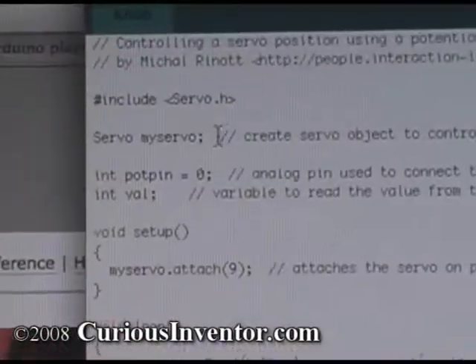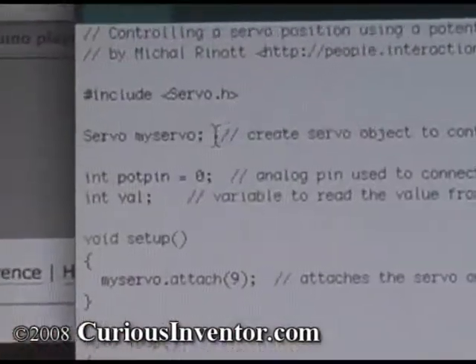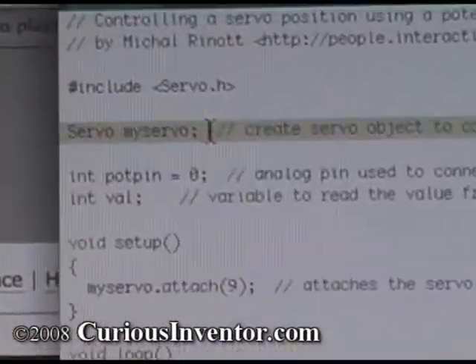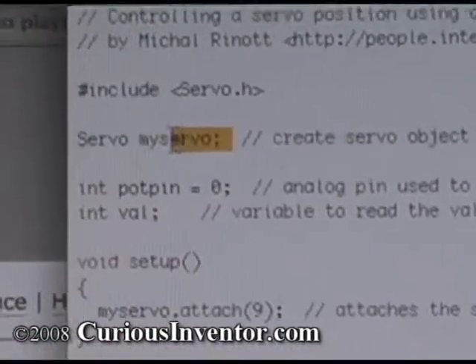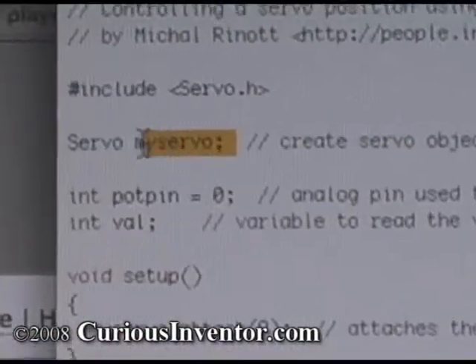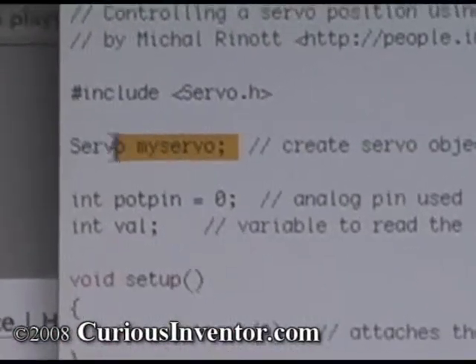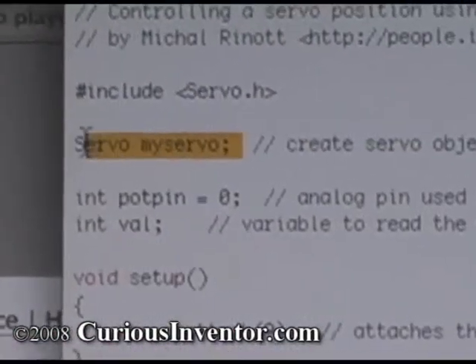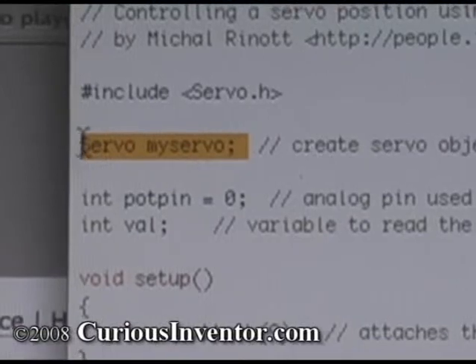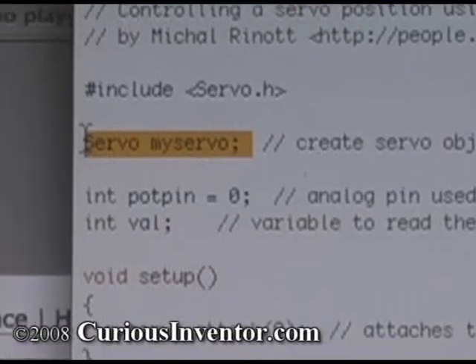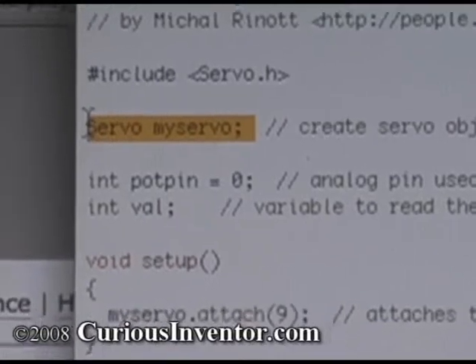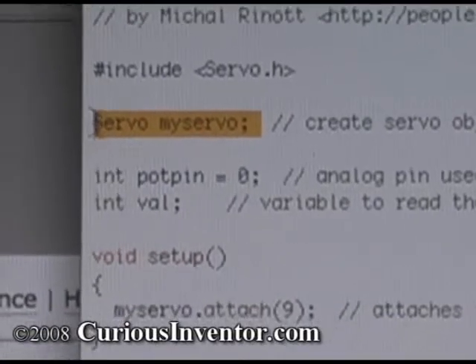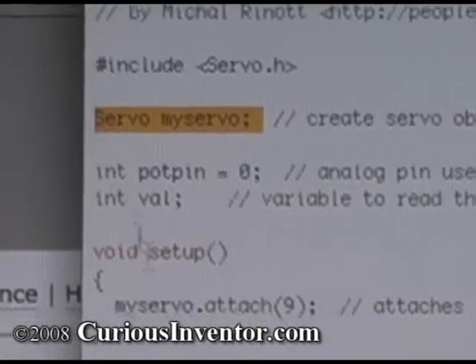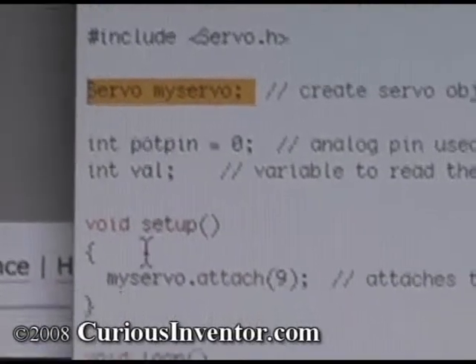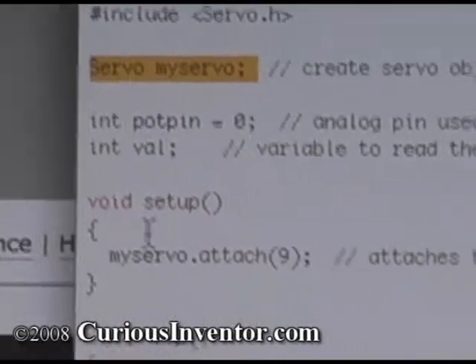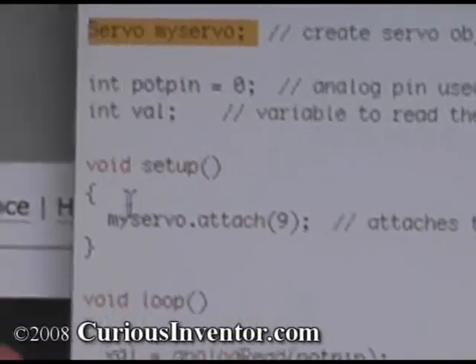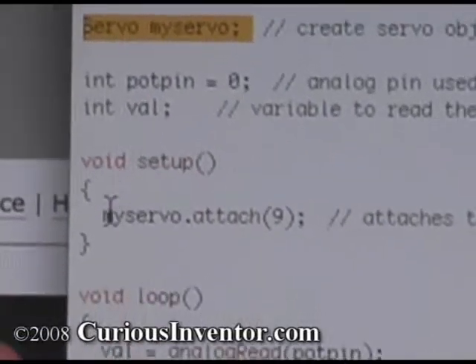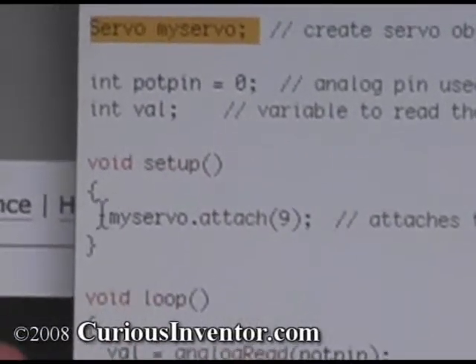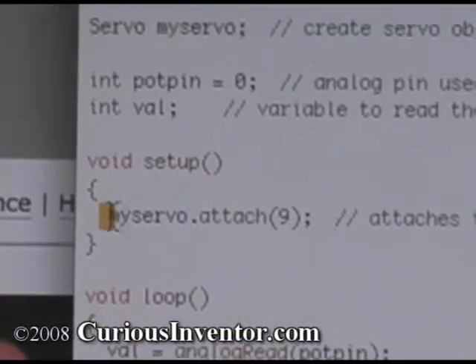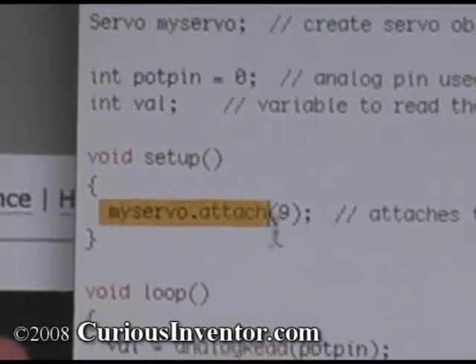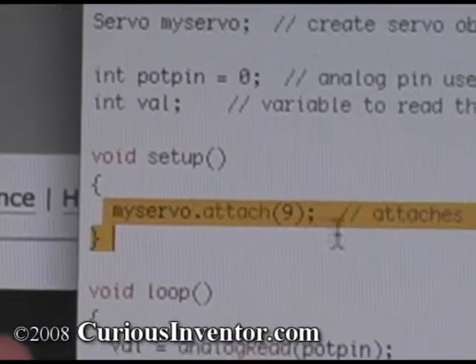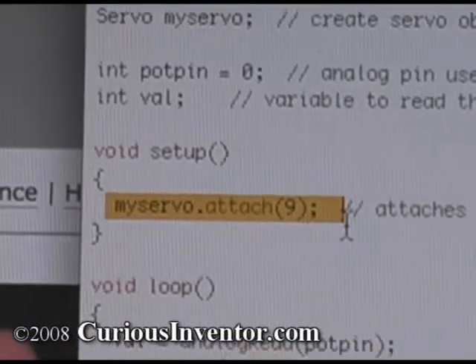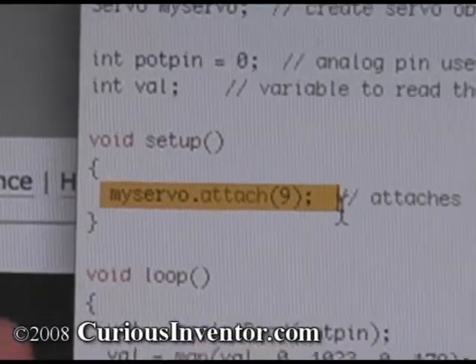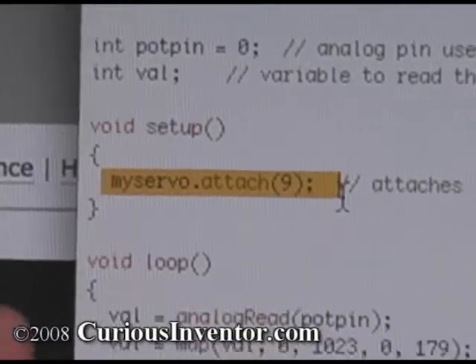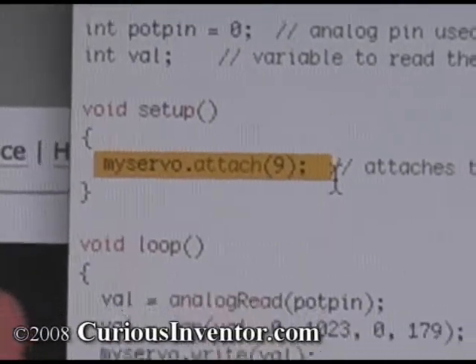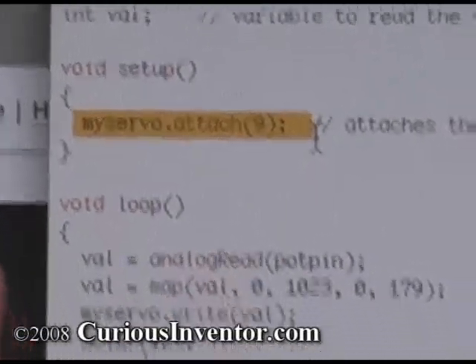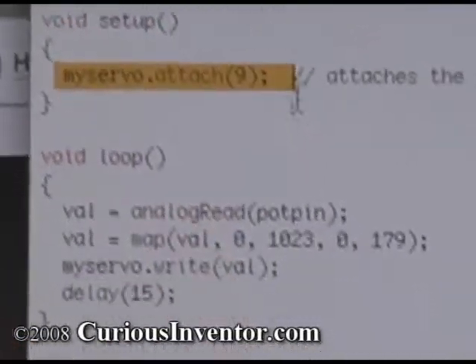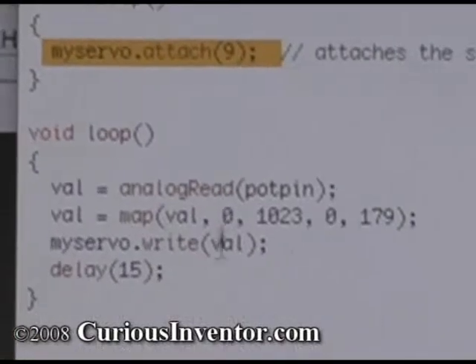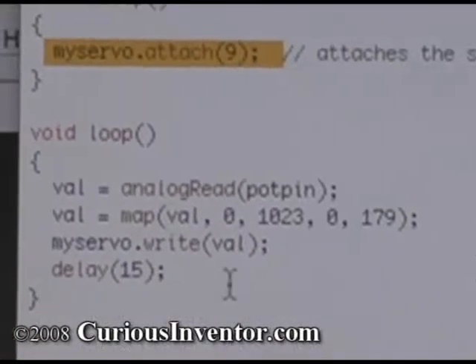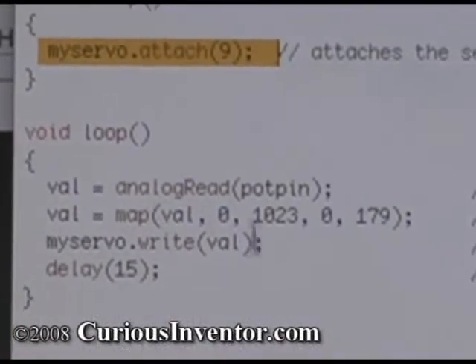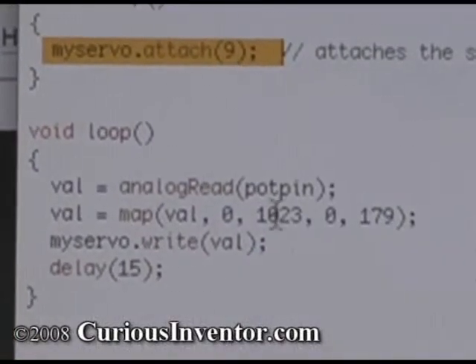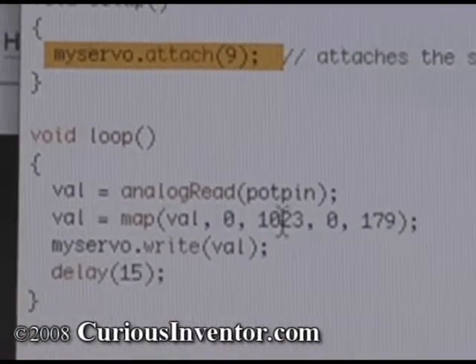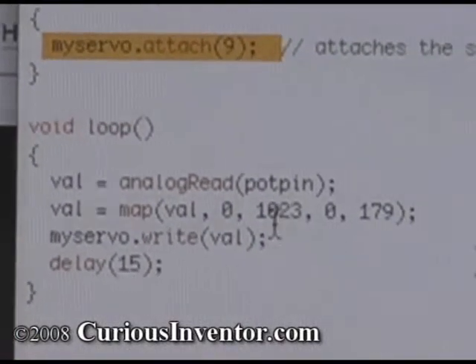Here's some example code that controls a servo. Just initialize a servo object, attach a pin to it, and write a value between 0 and 180.